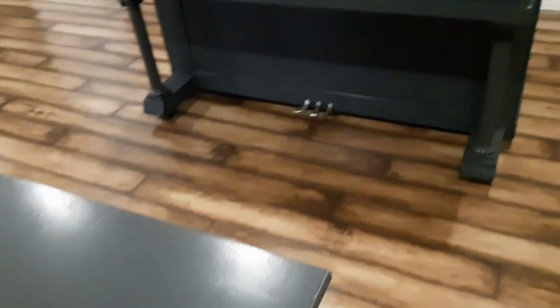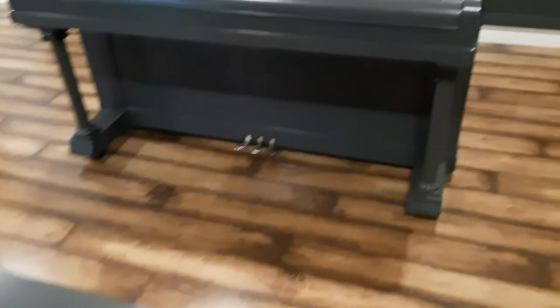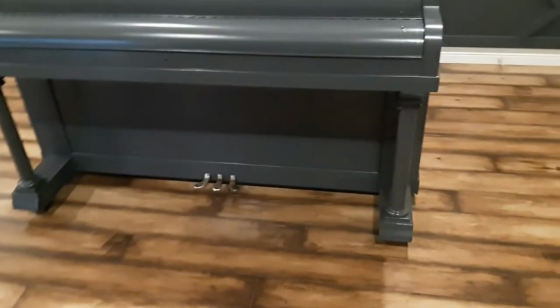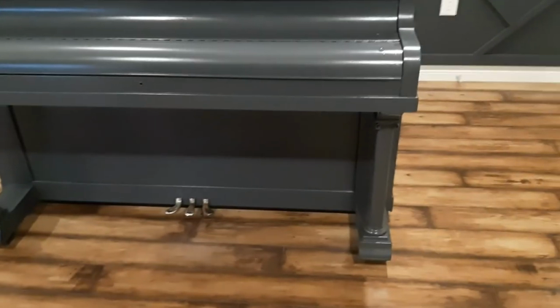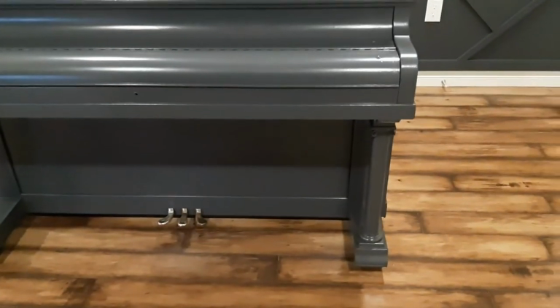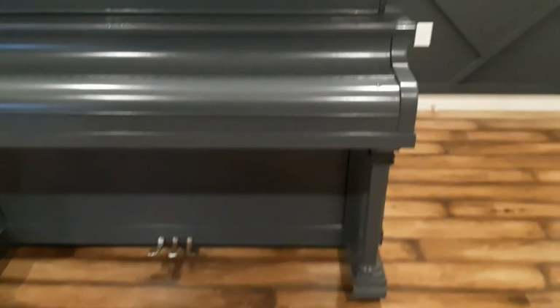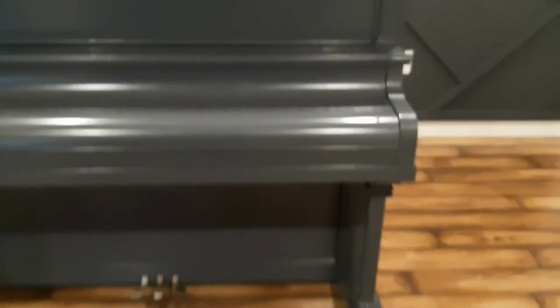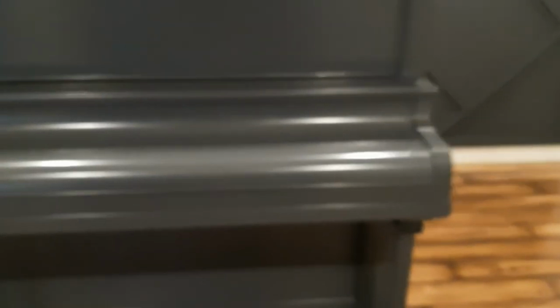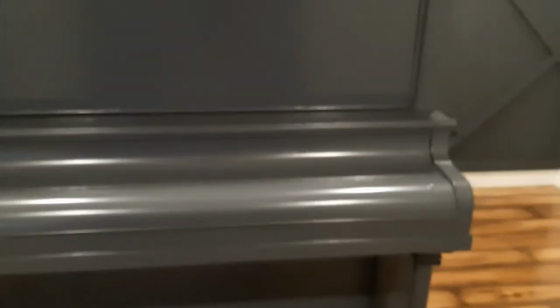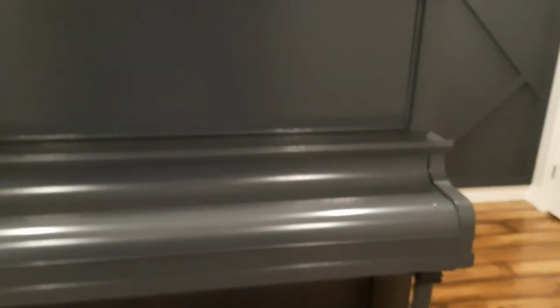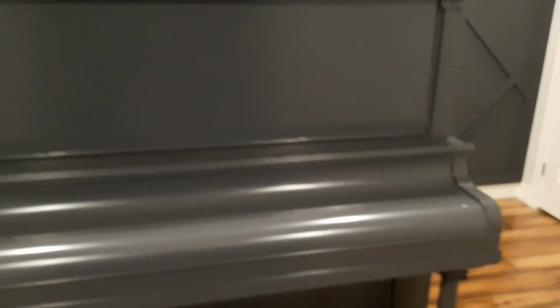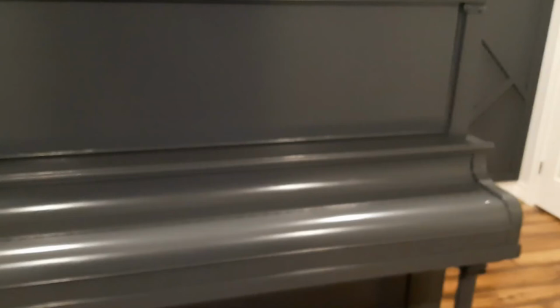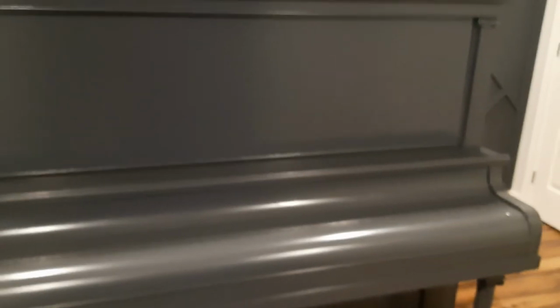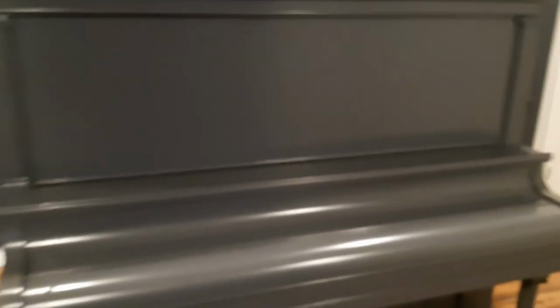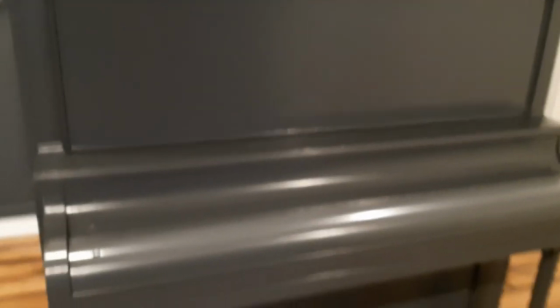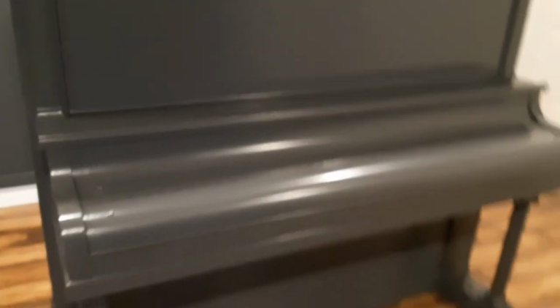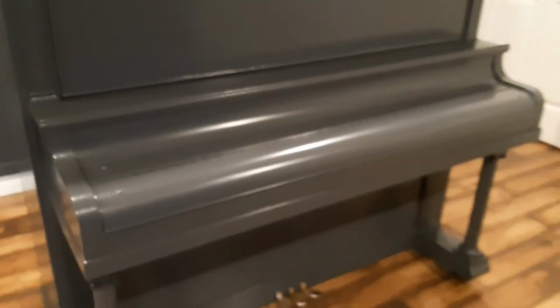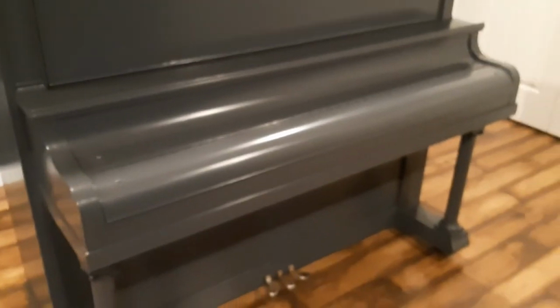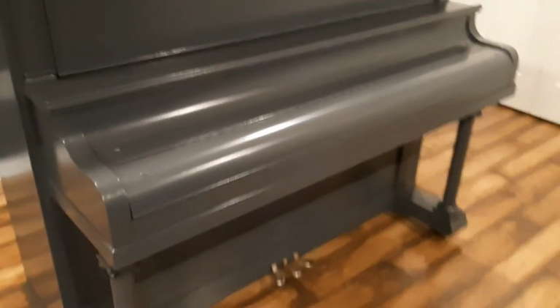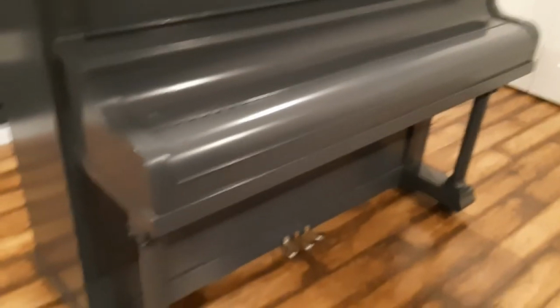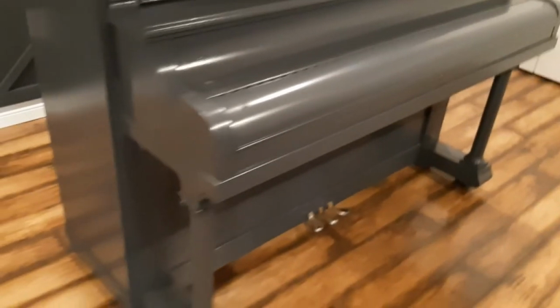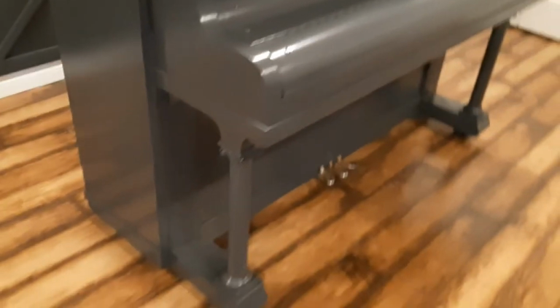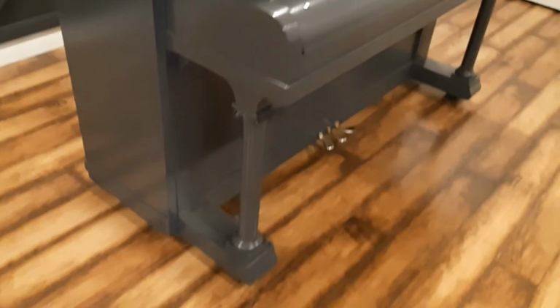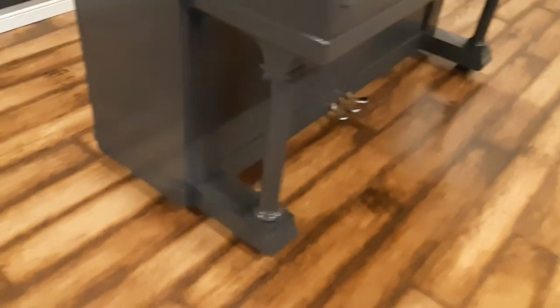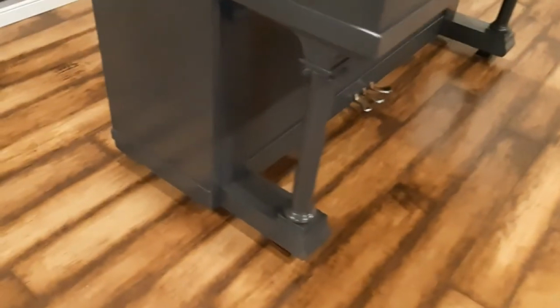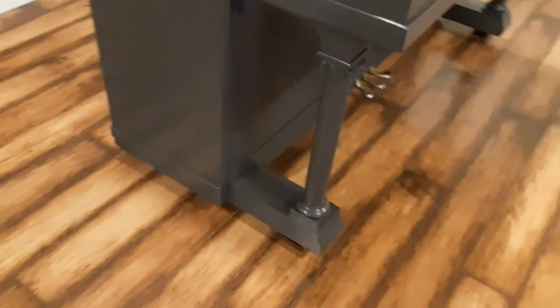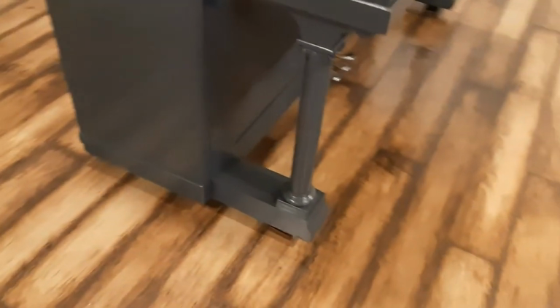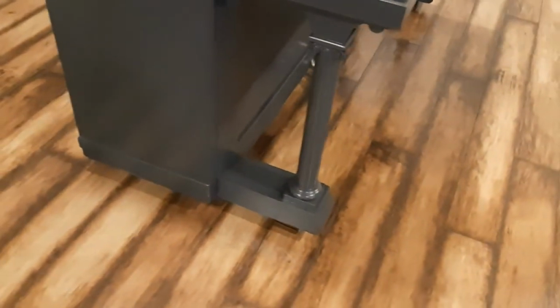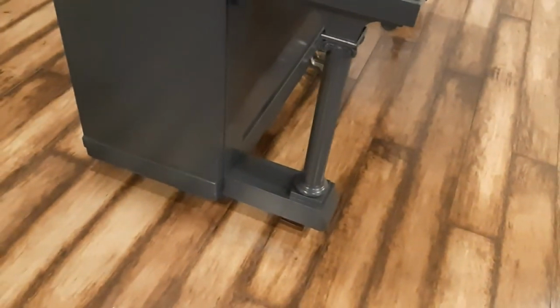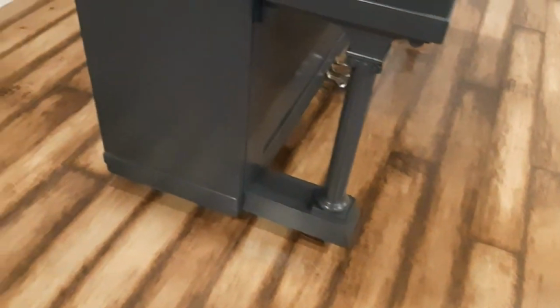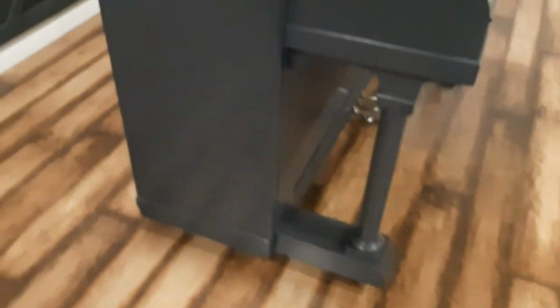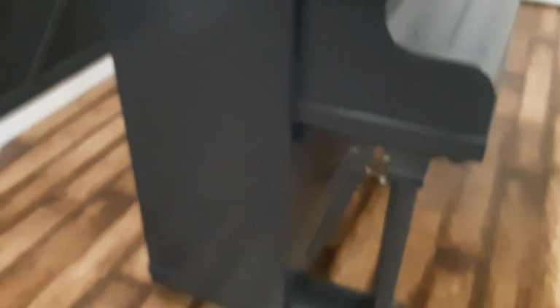The second coat will make sure everything's nice and covered, and you can see that everything looks good. It turned out really well and it looks almost like a new piano. So that was a fun project to do.